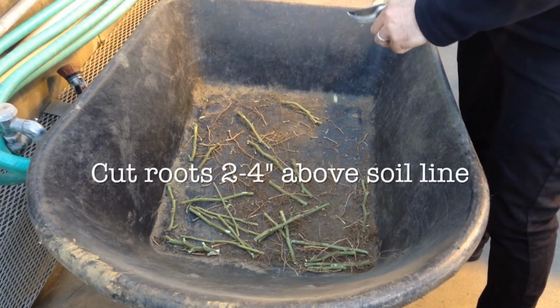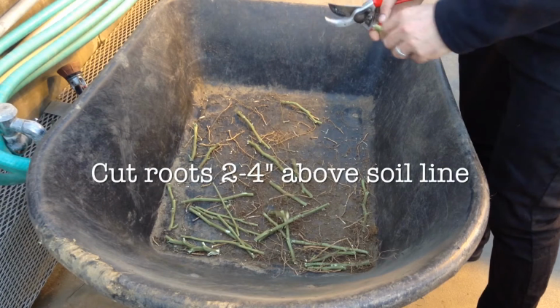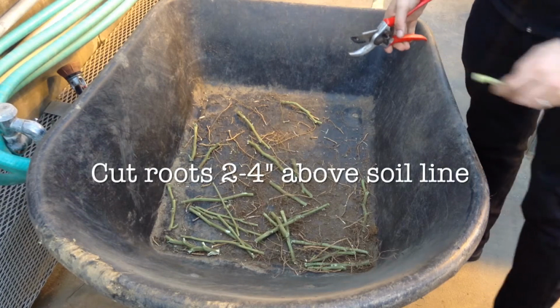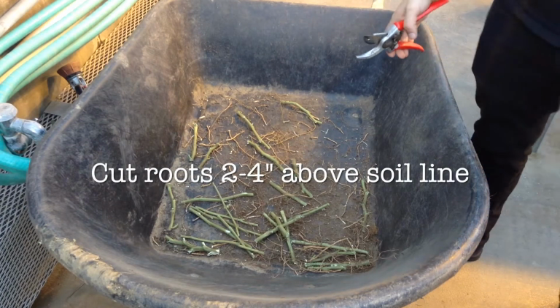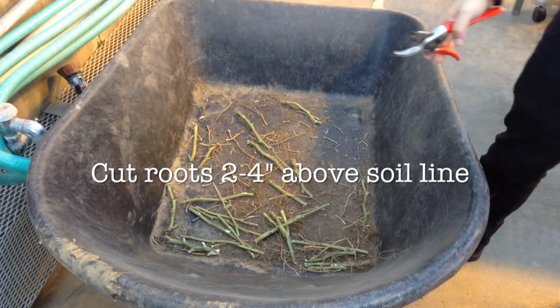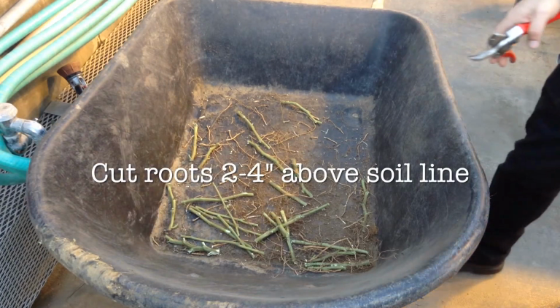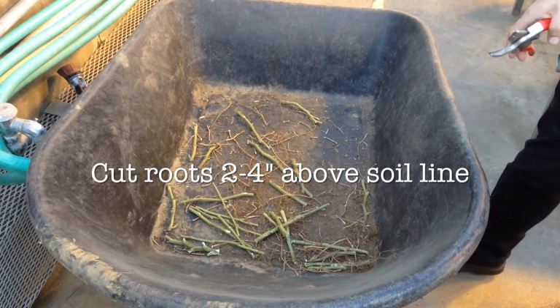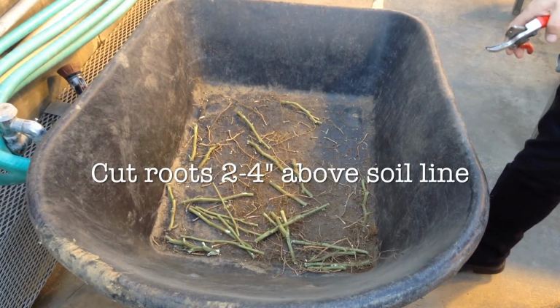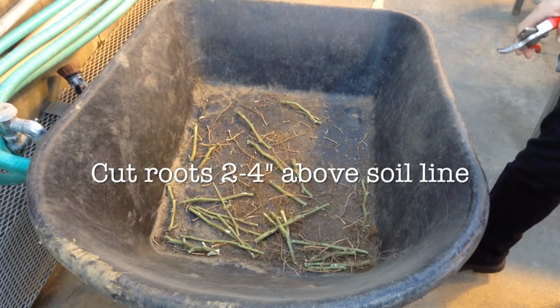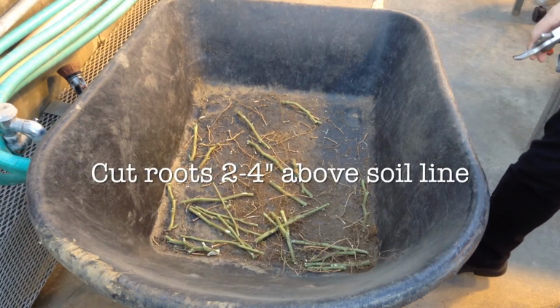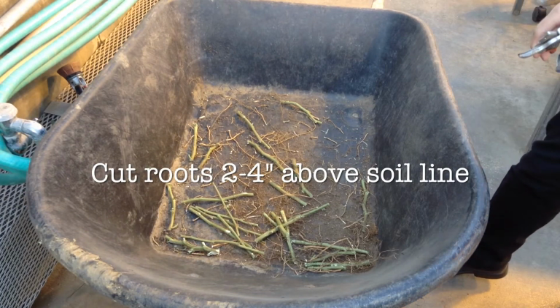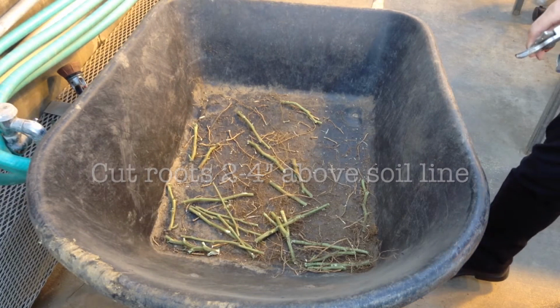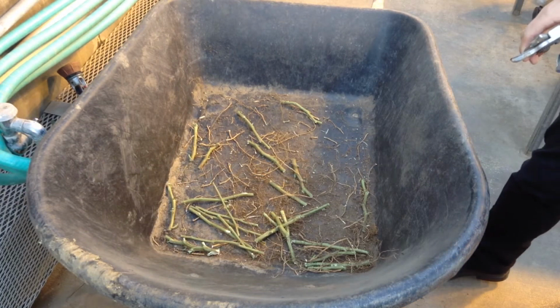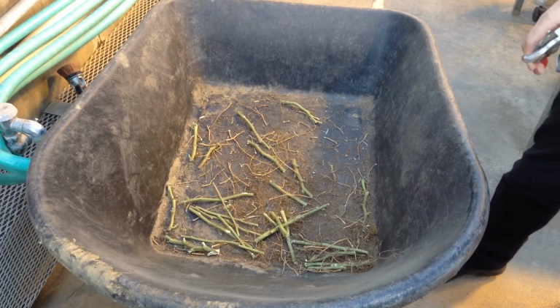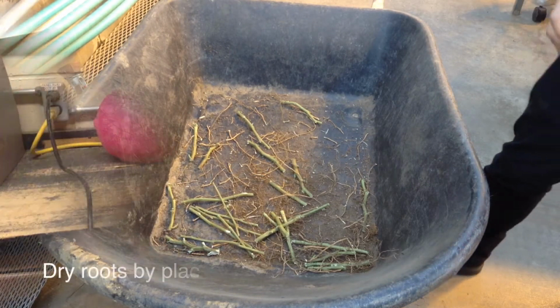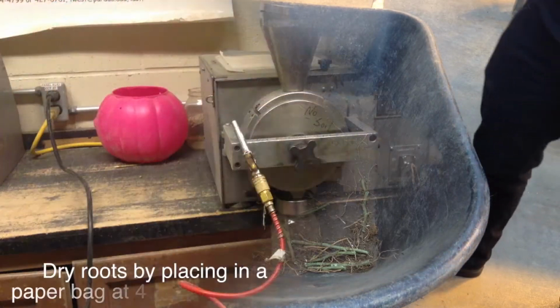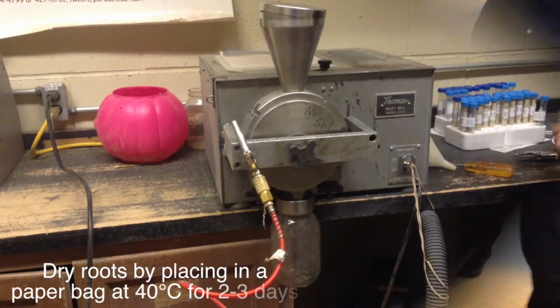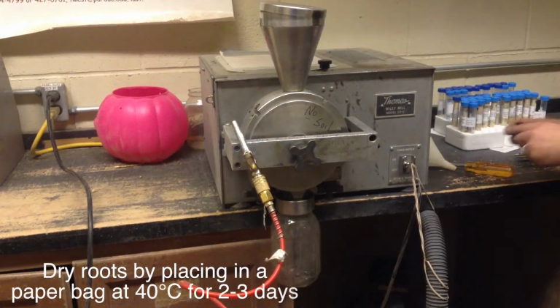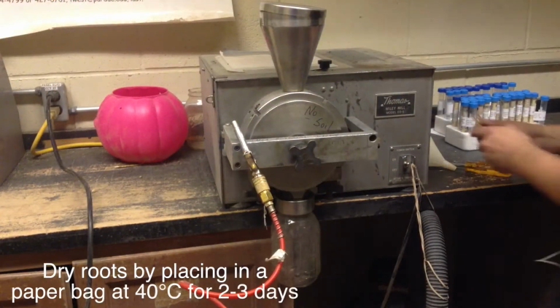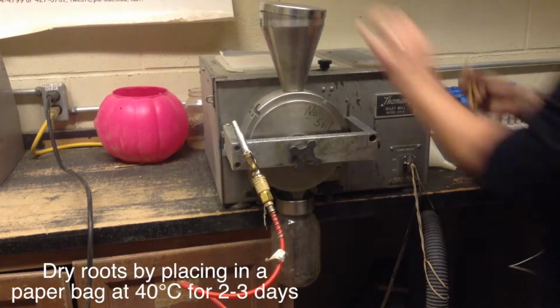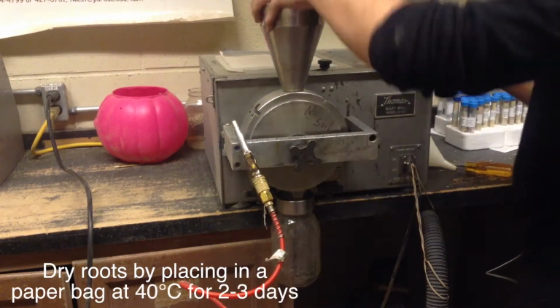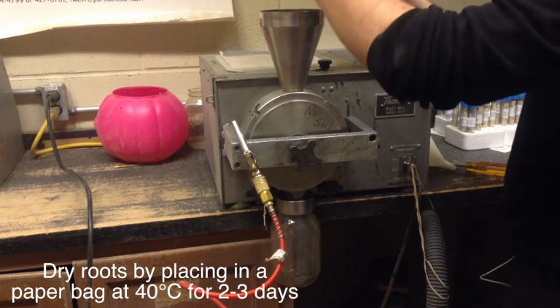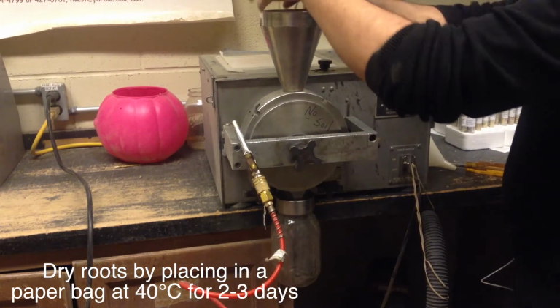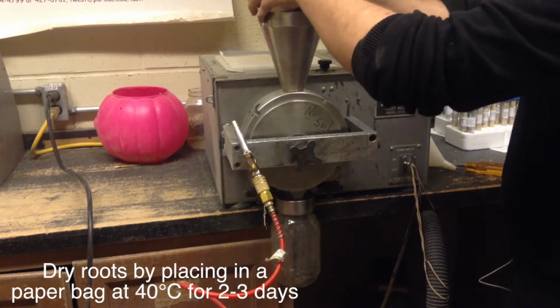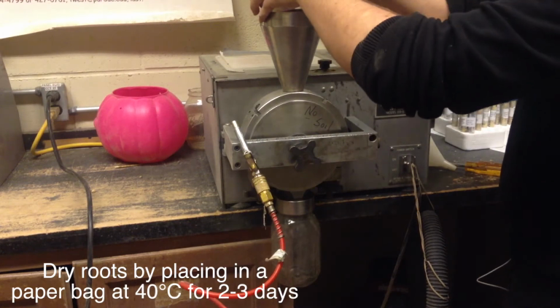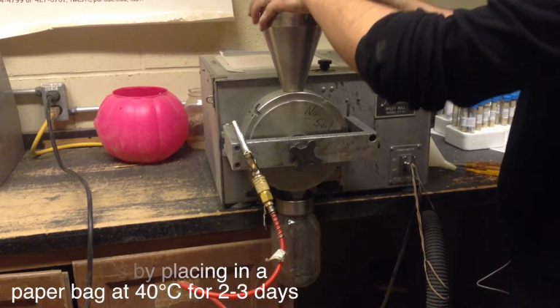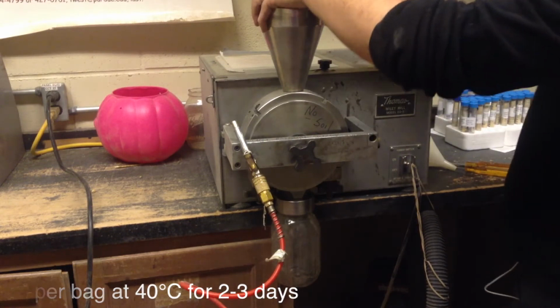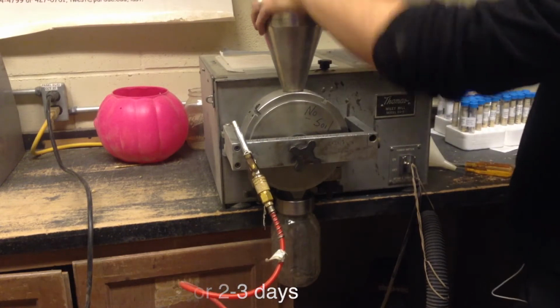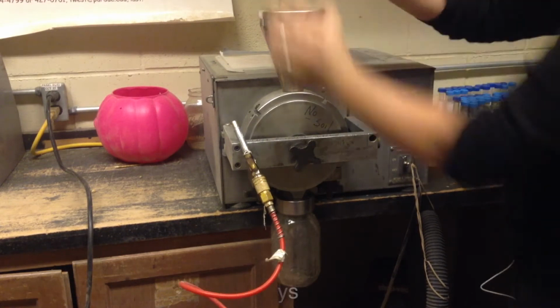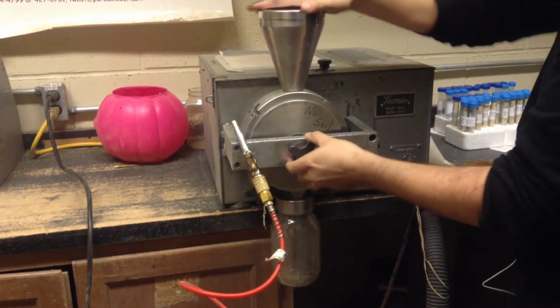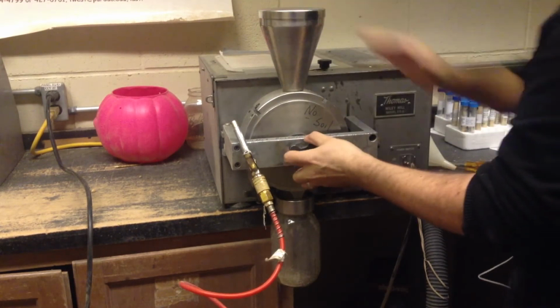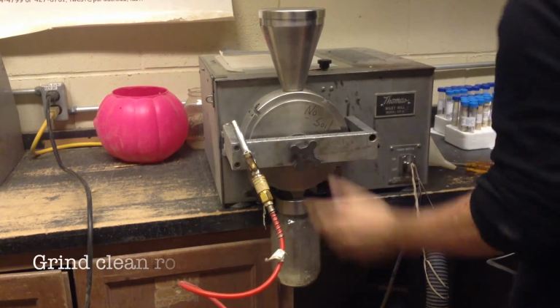We then take sections of these soybean stems and place them in a dryer. The dryer will dry them down and then we grind them up into a powder.